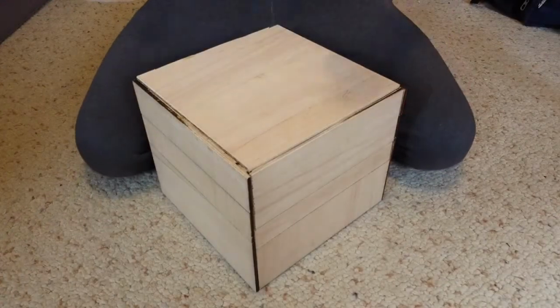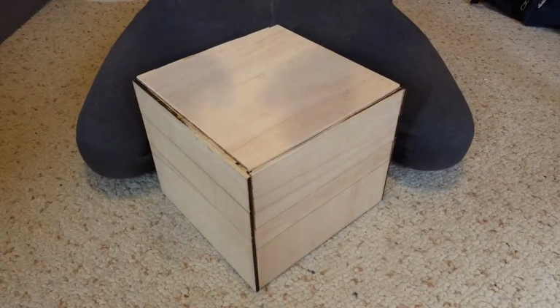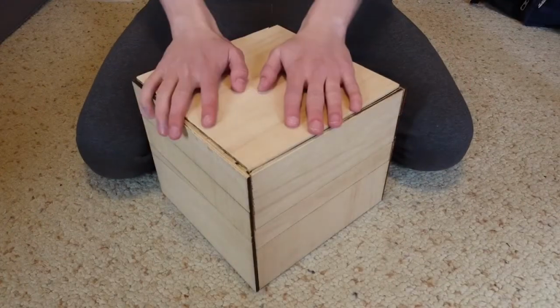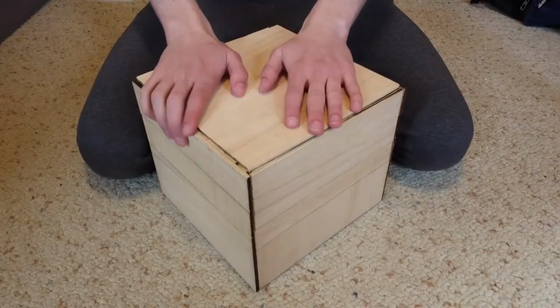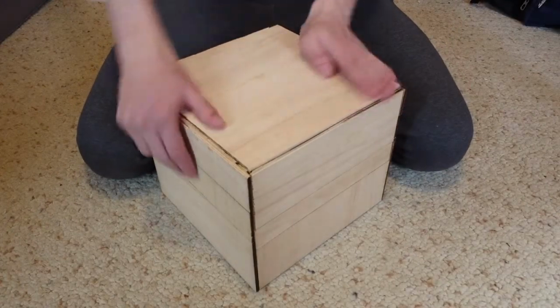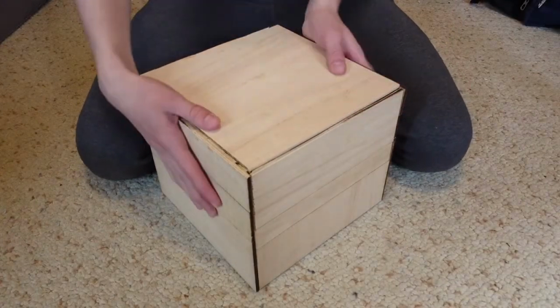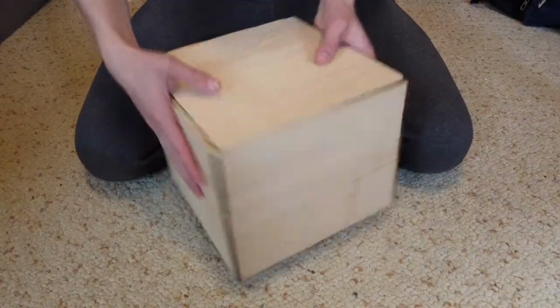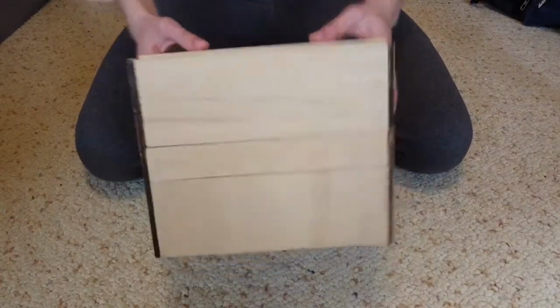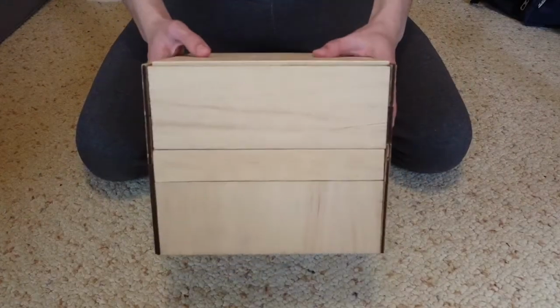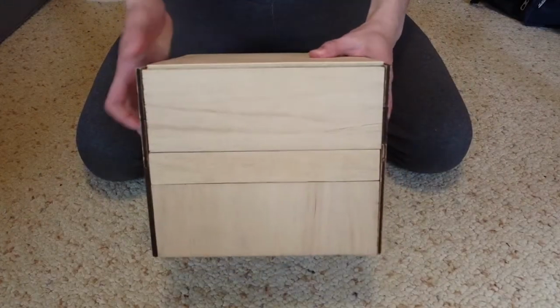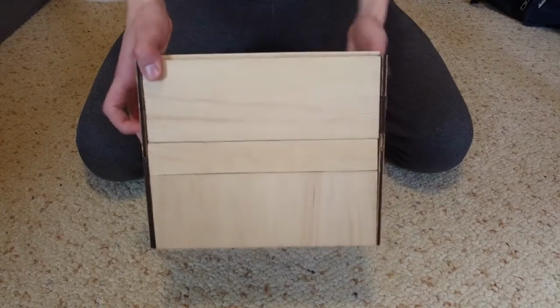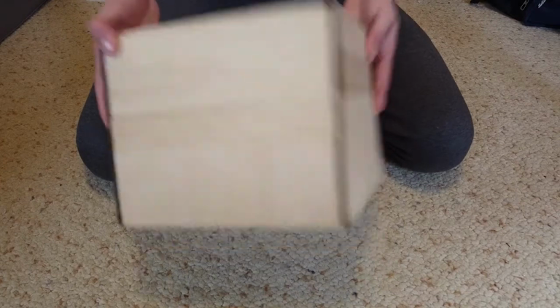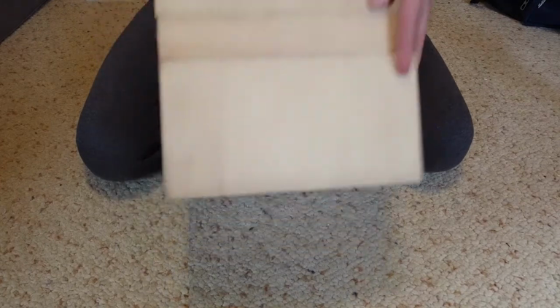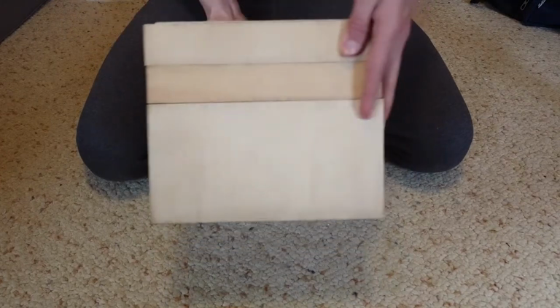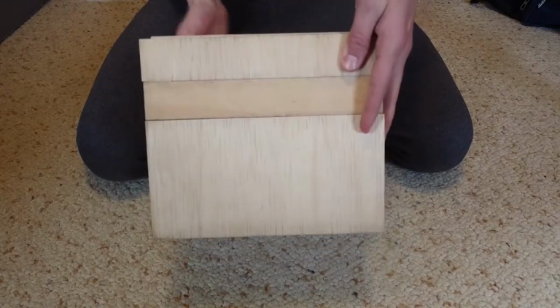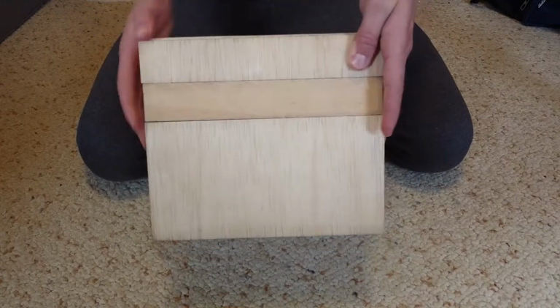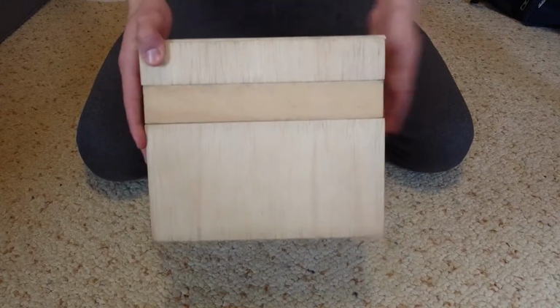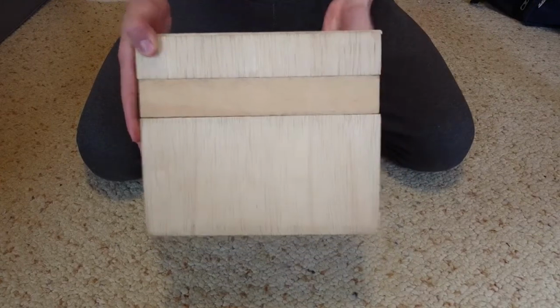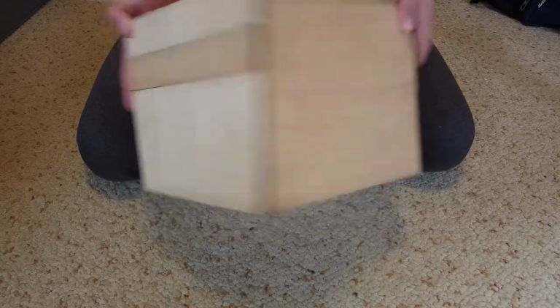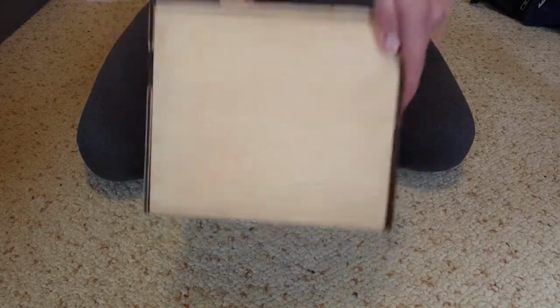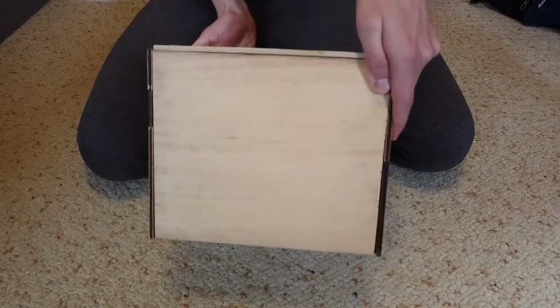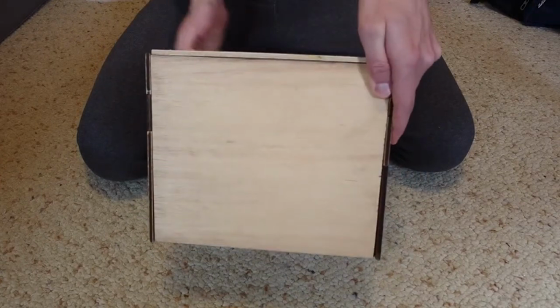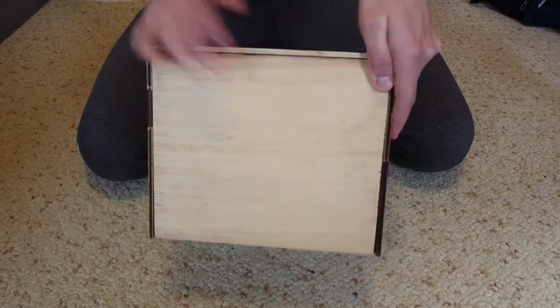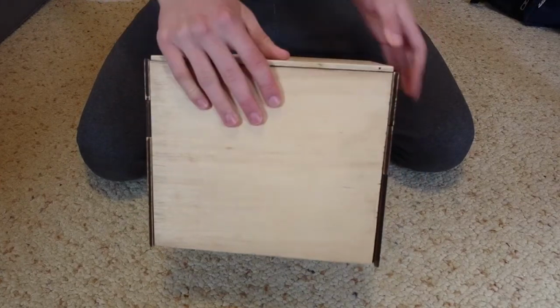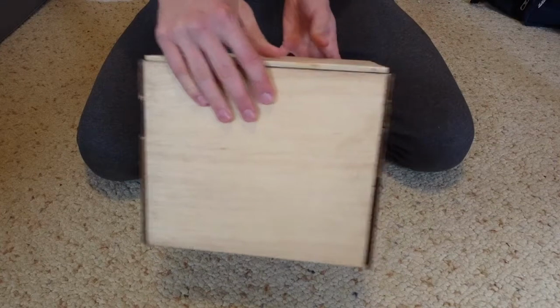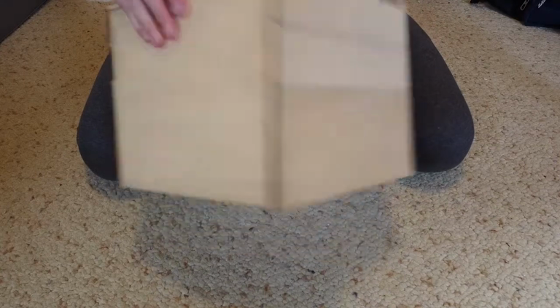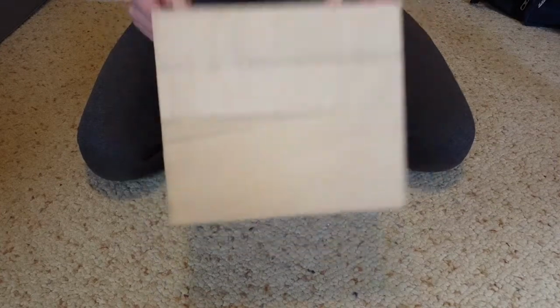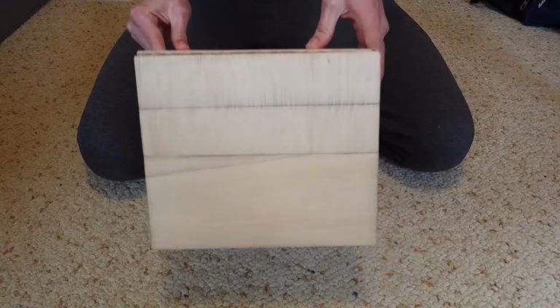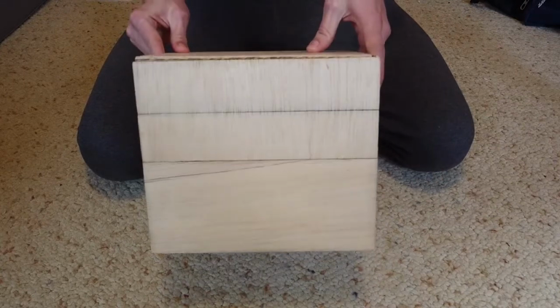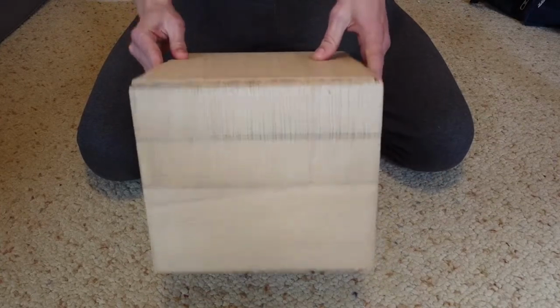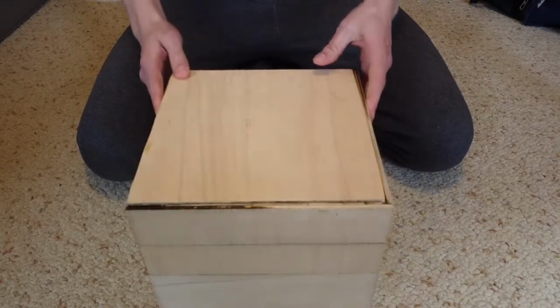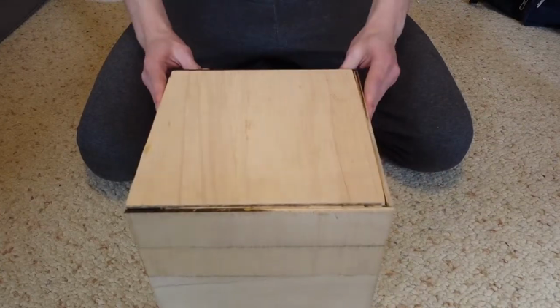This is a complex puzzle box that I've been working on. It has wooden combination locks, hidden compartments, engraved encryptions, some magnets, and more.